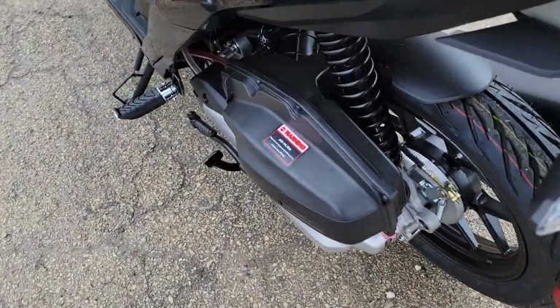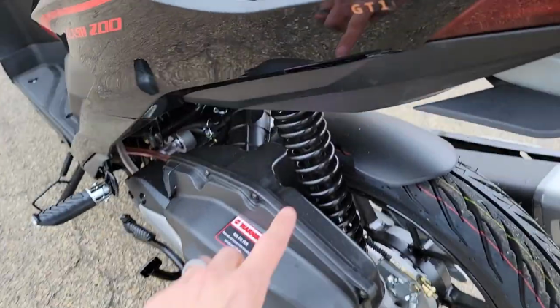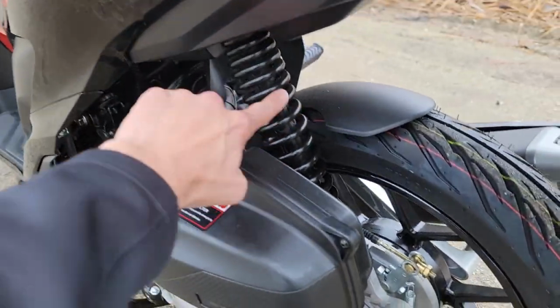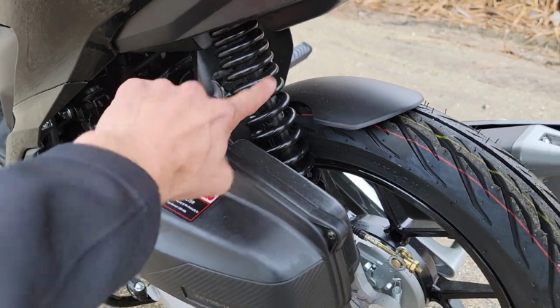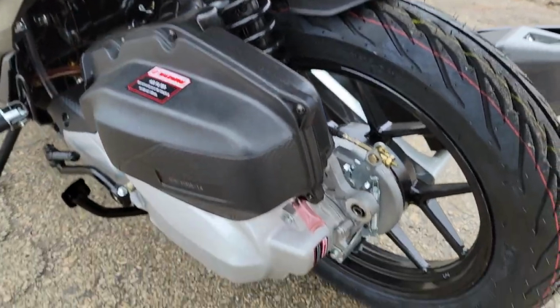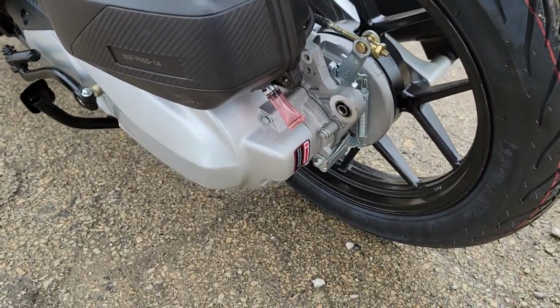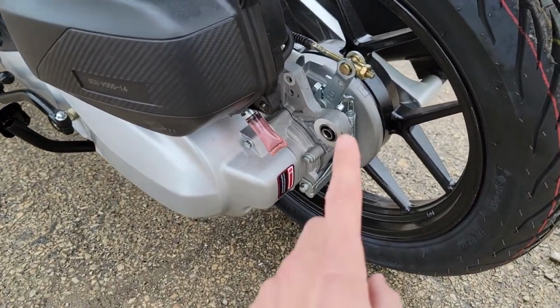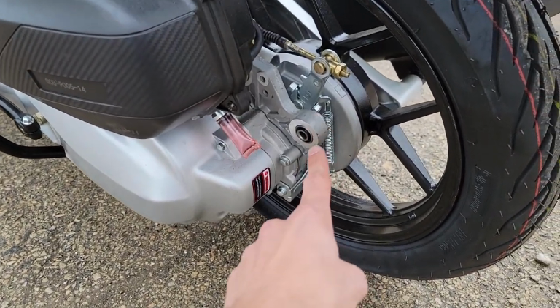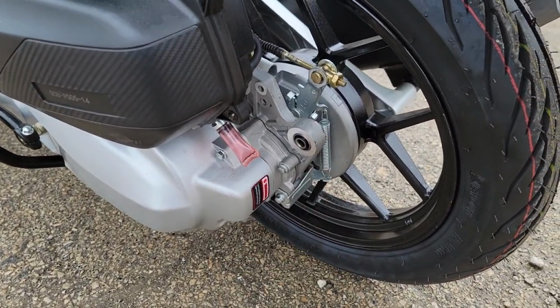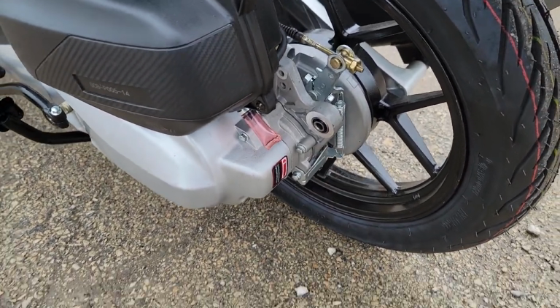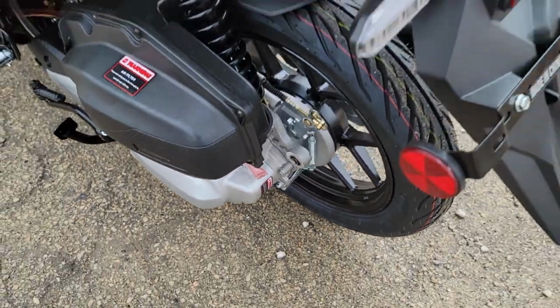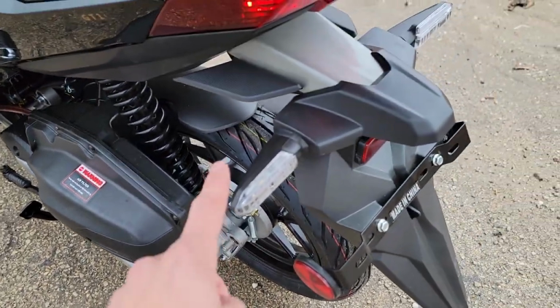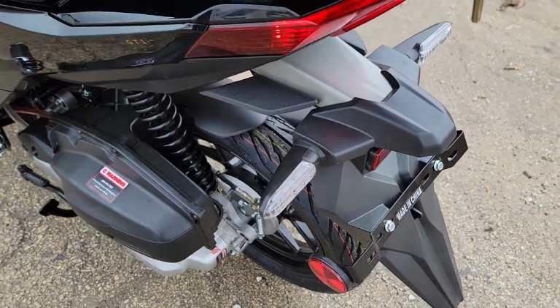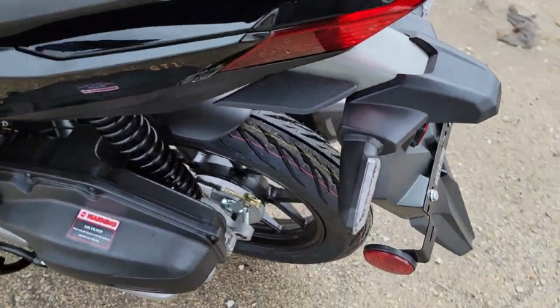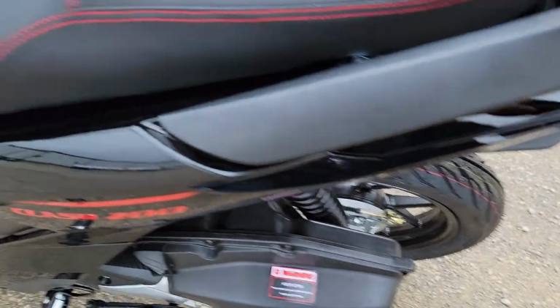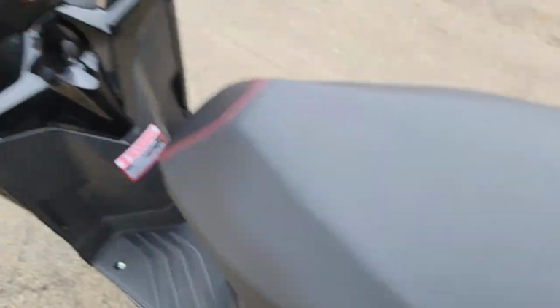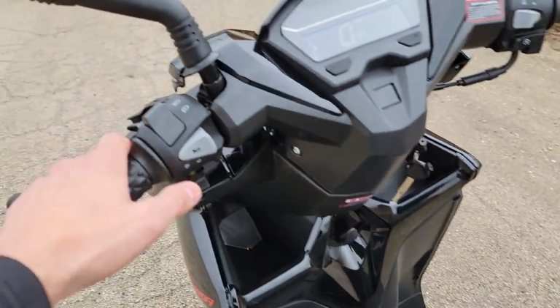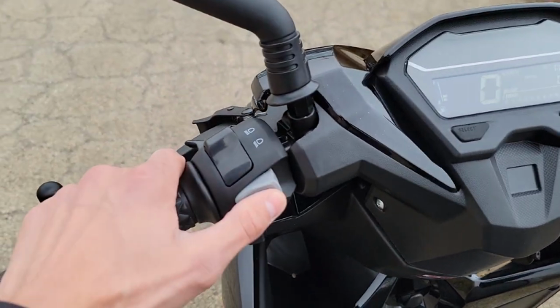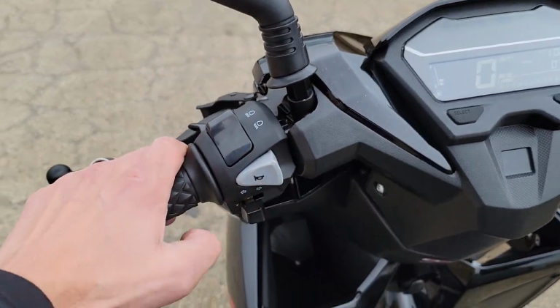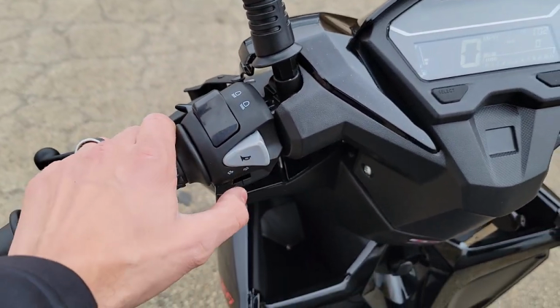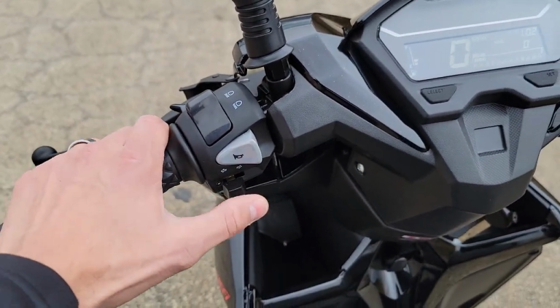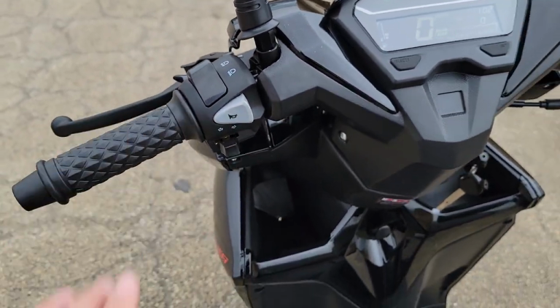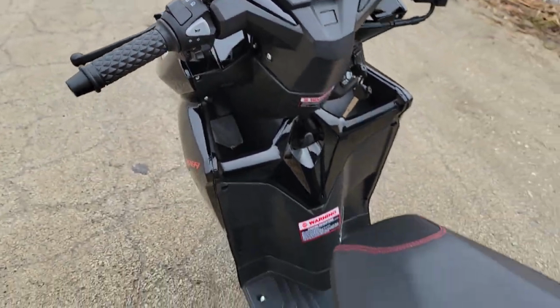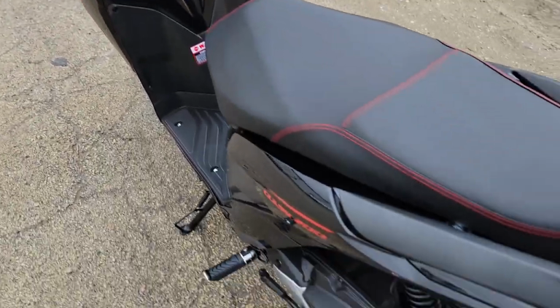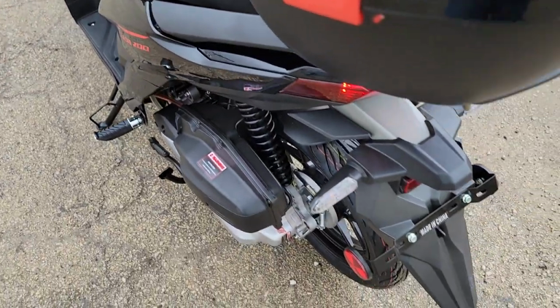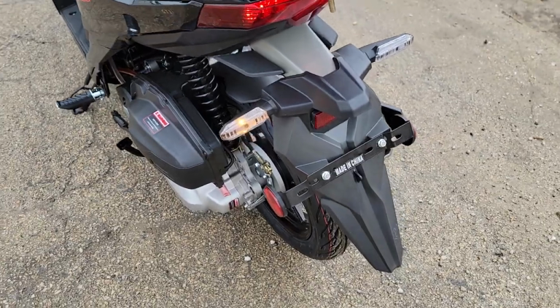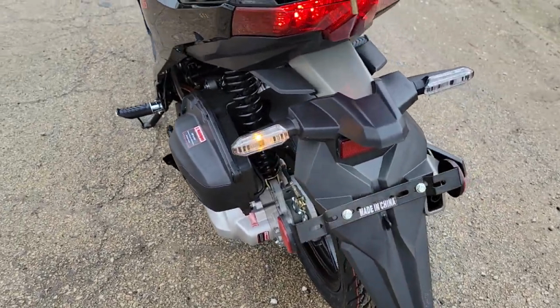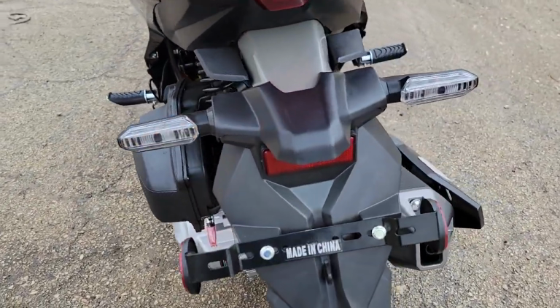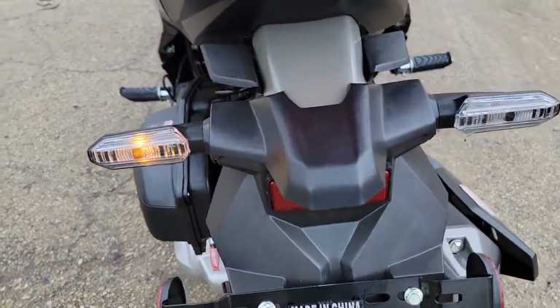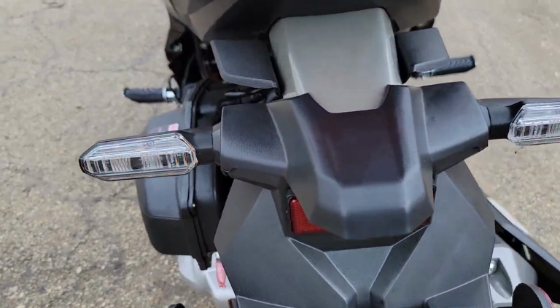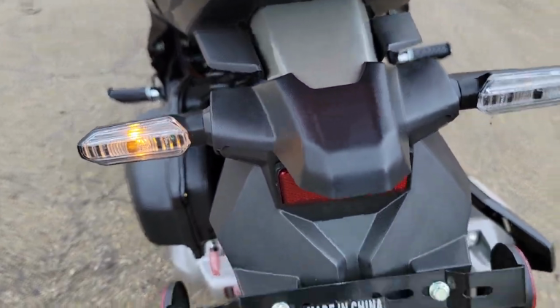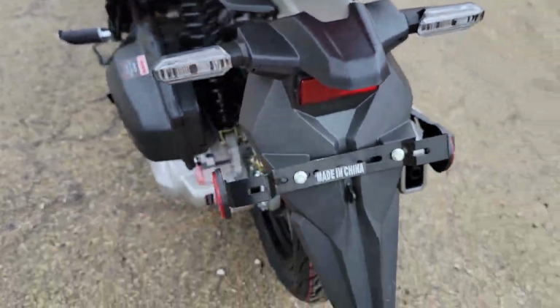It's got your nice monoshock in the back, drum brake in the back. You got your turn signals — check it on out. It's got the horn, turn signals in the back, and this one is fully street legal in all states.